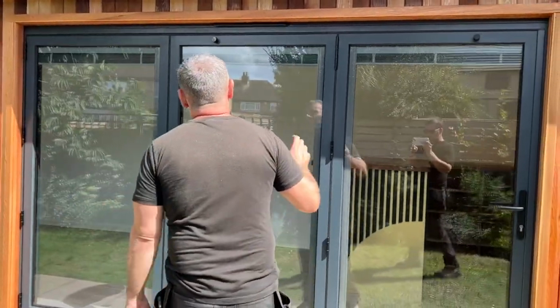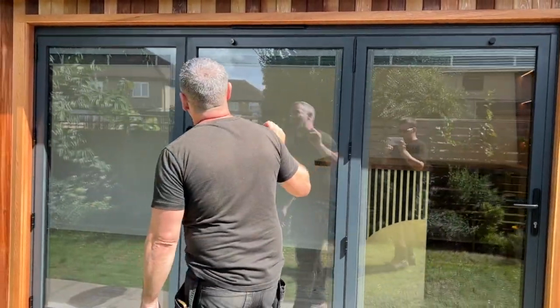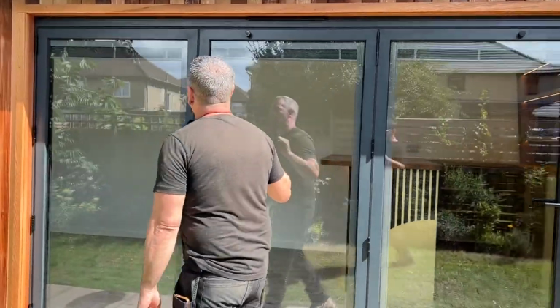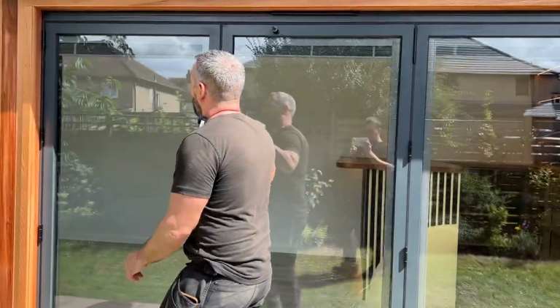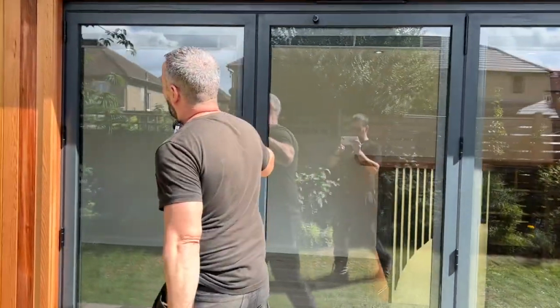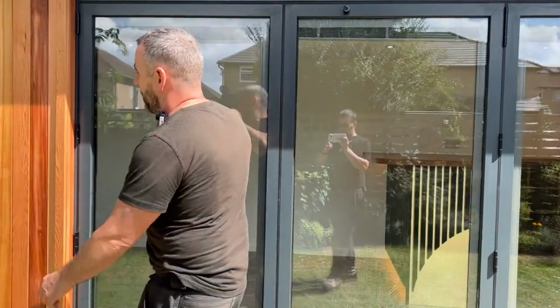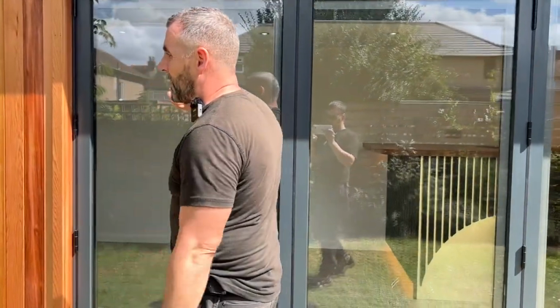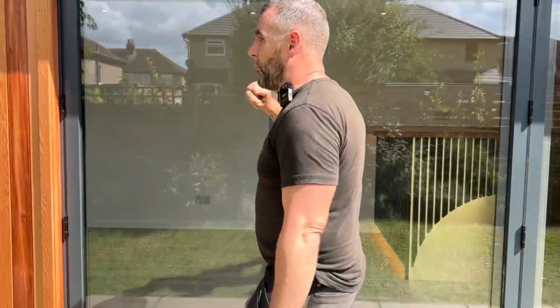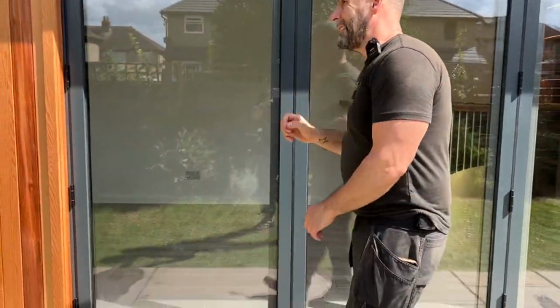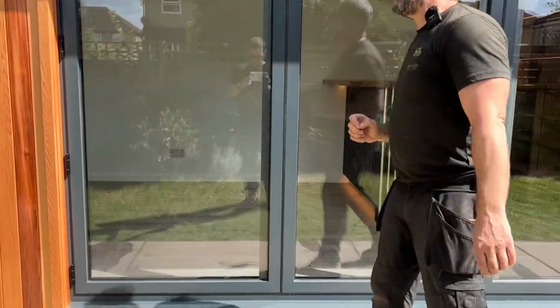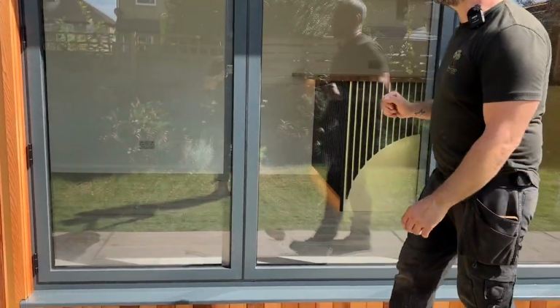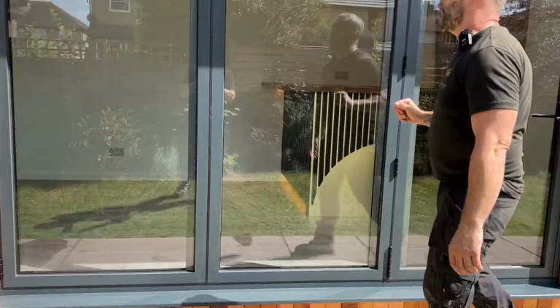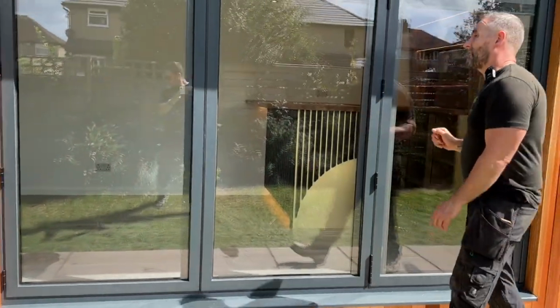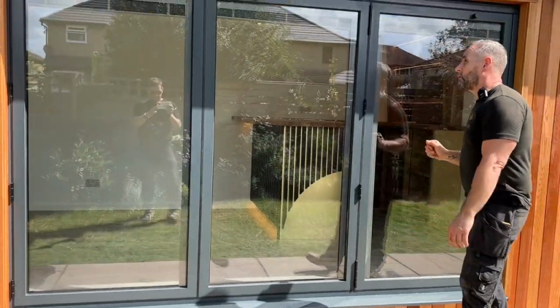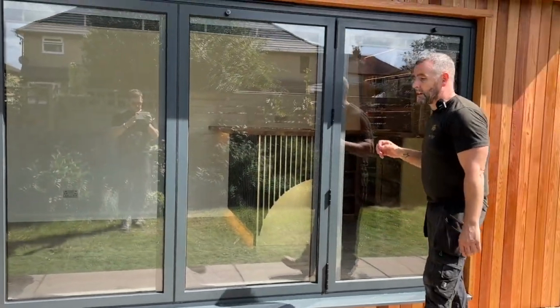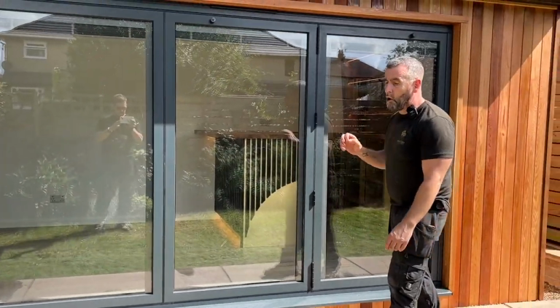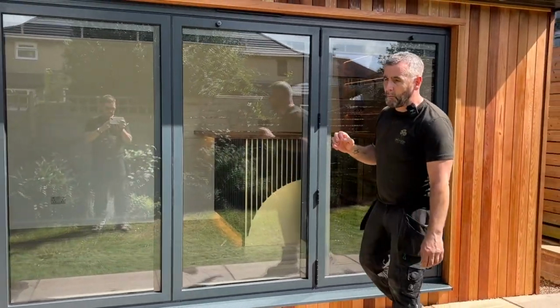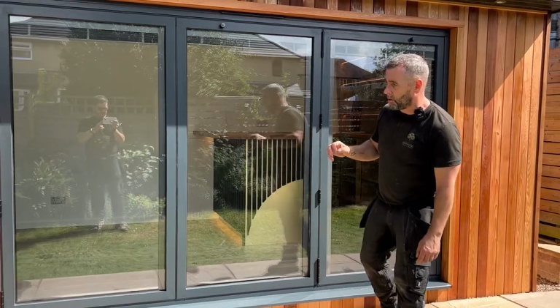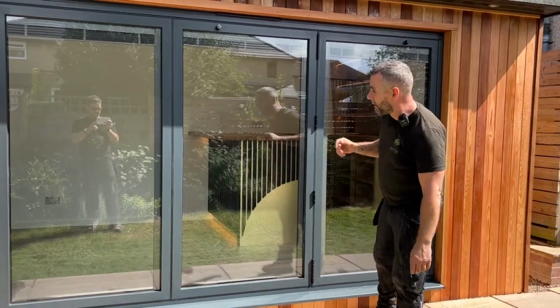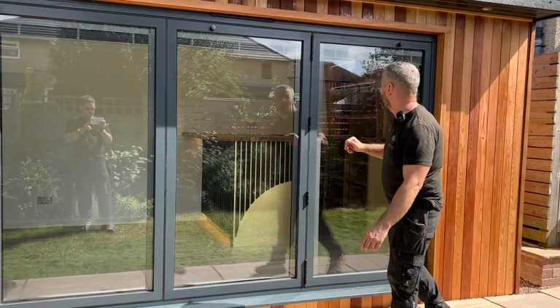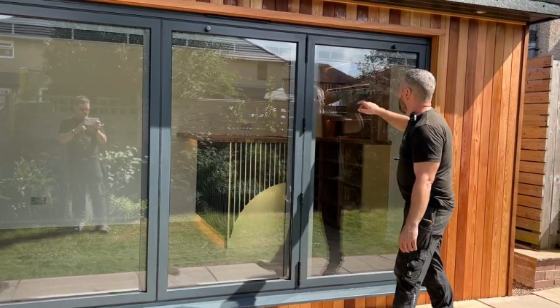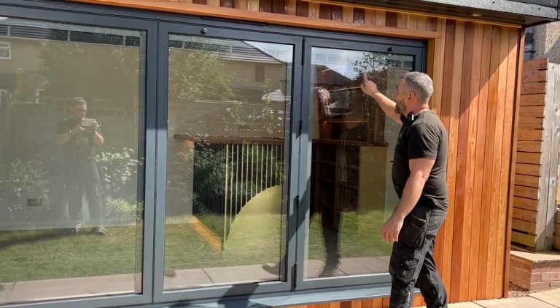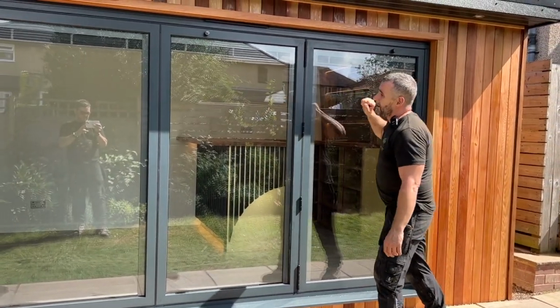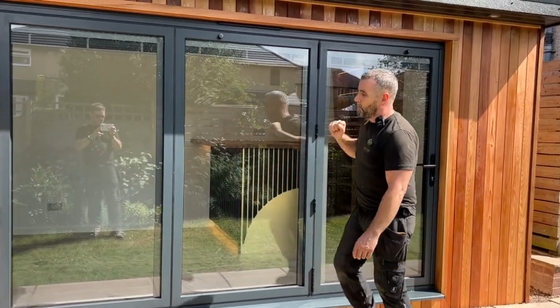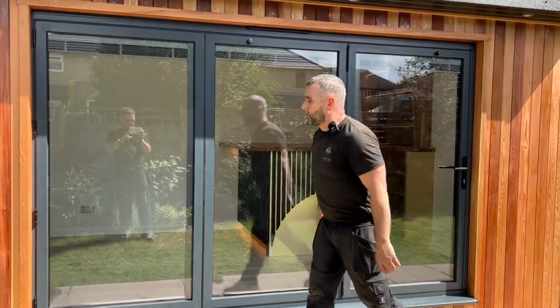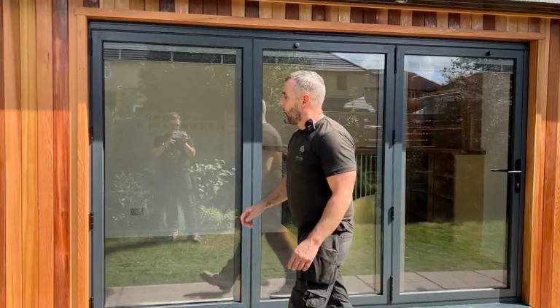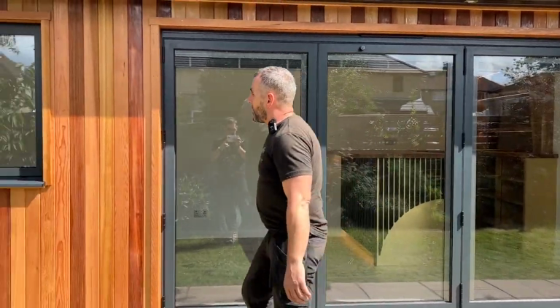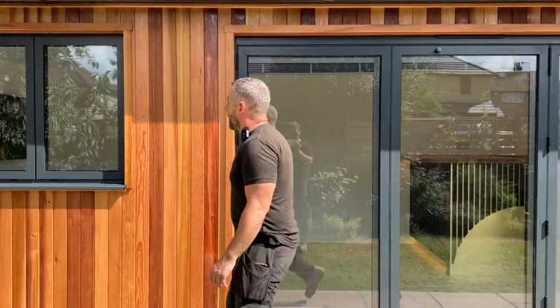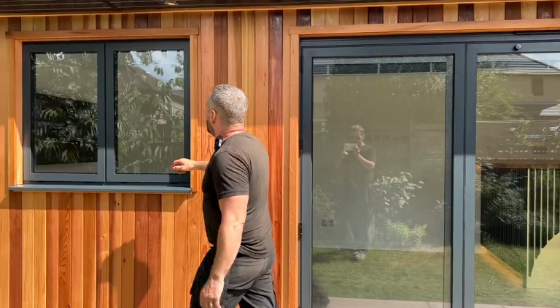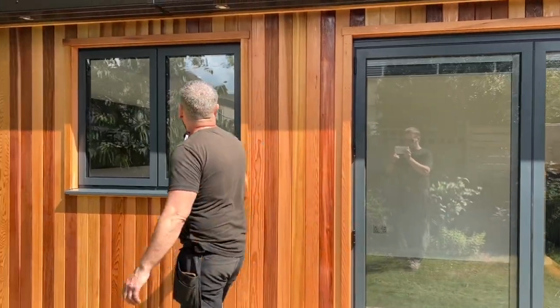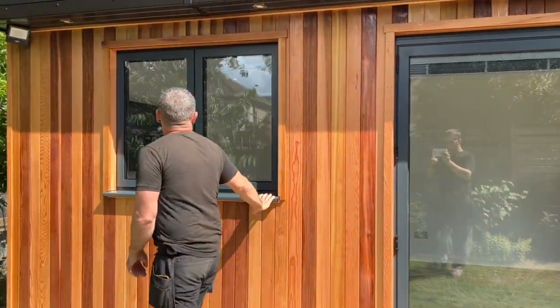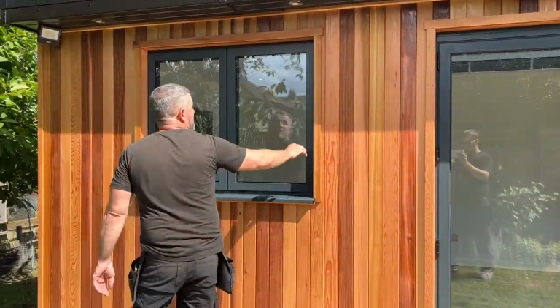You can see the aluminium bifold doors - they are from Express Bifolds, the leading manufacturer of bifold doors in this country, and it is the only bifold door company we will work with. They have got integrated blinds which I'll show you operating as well. We've also got an opening window there.